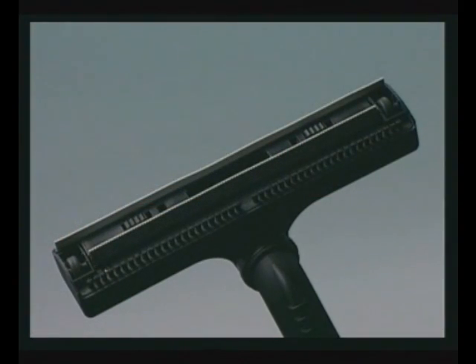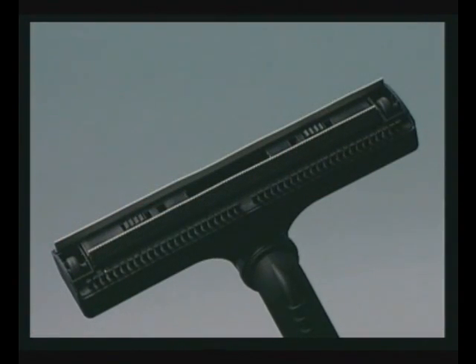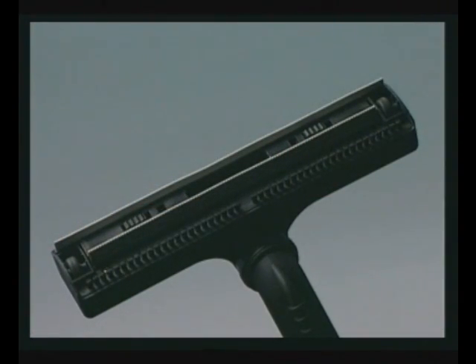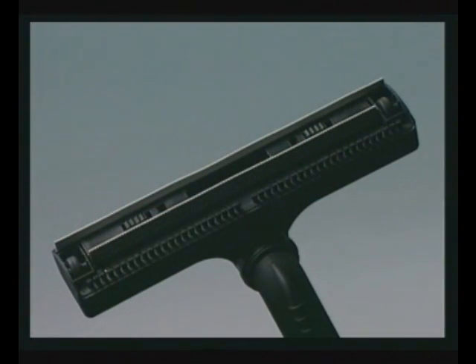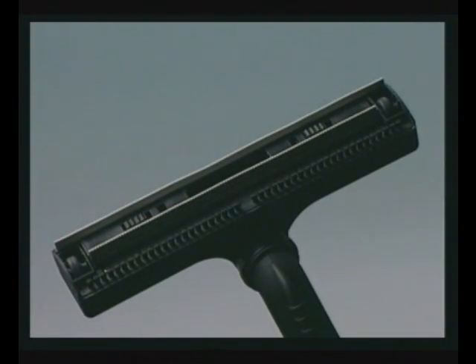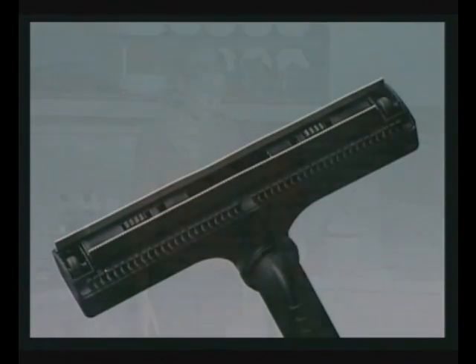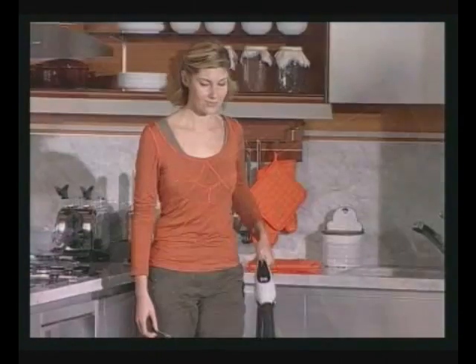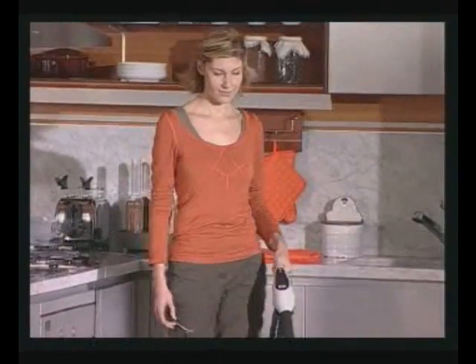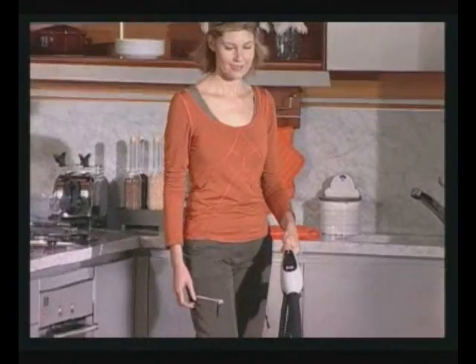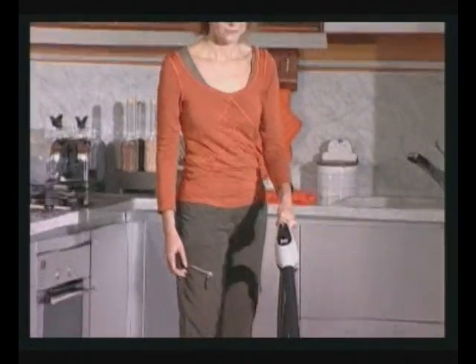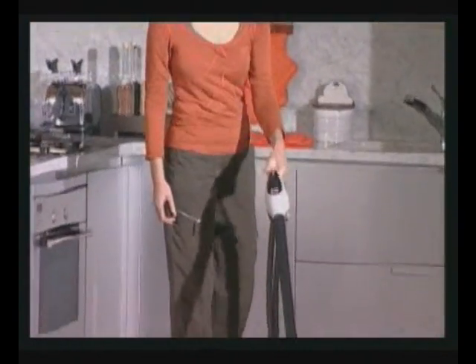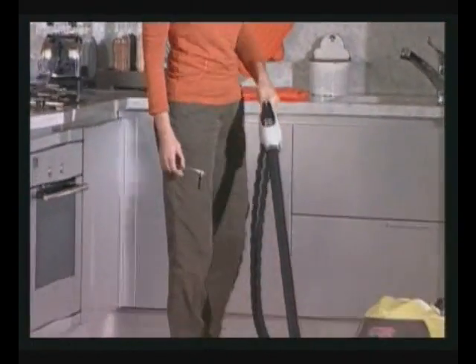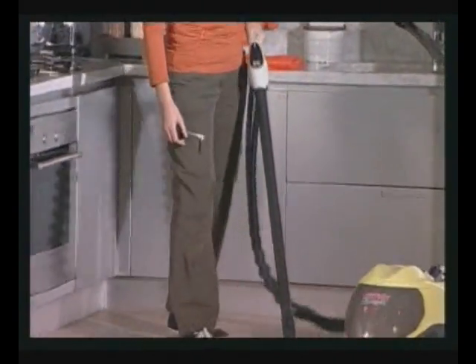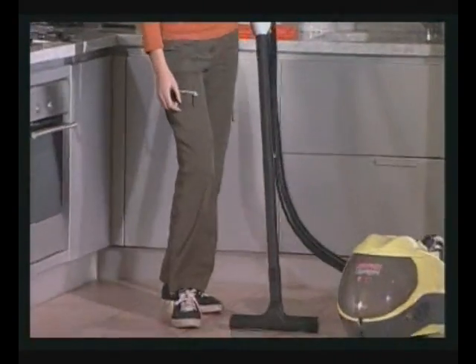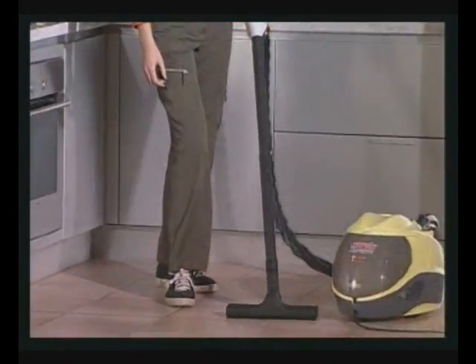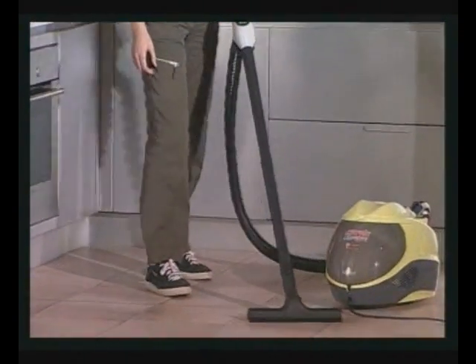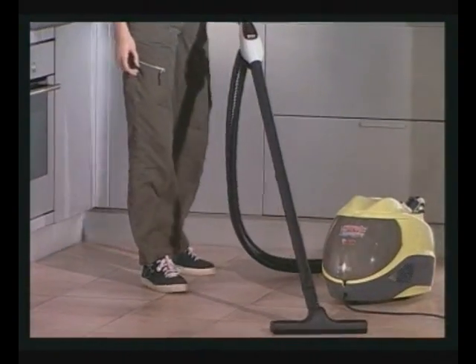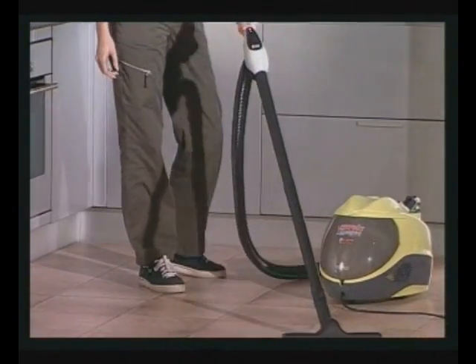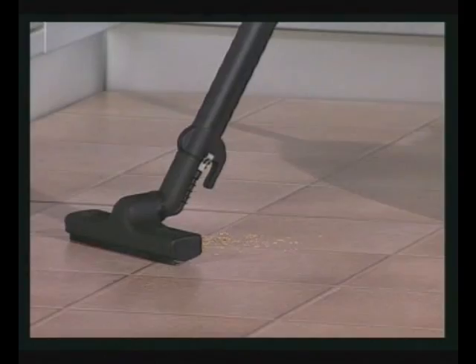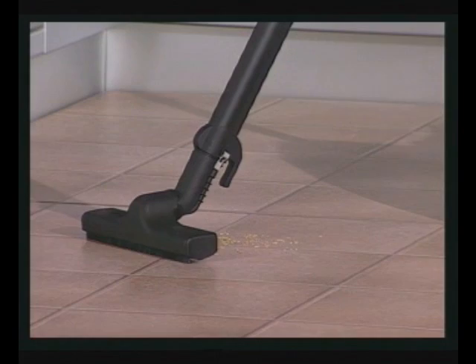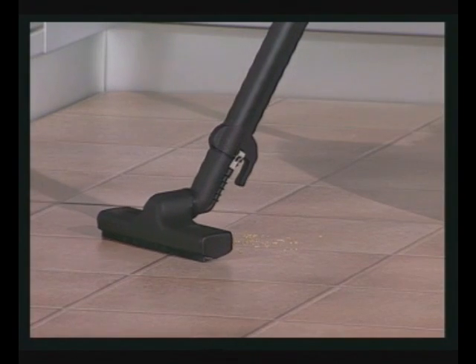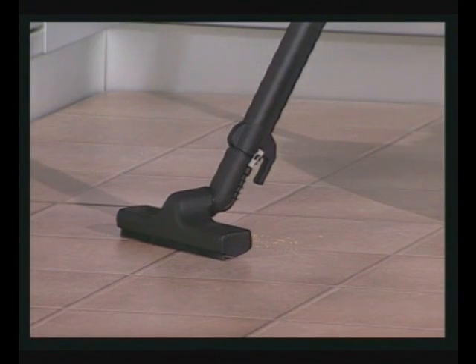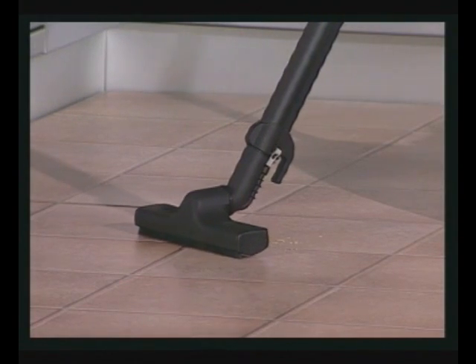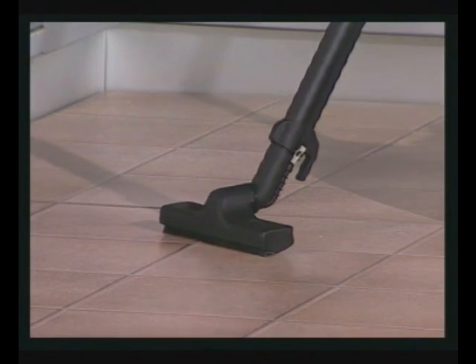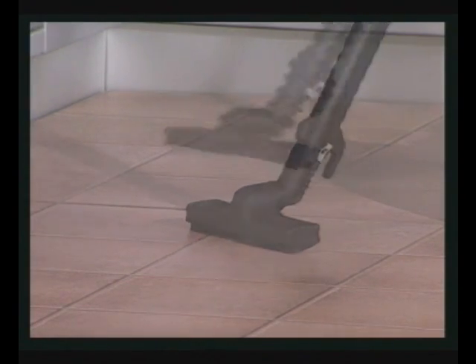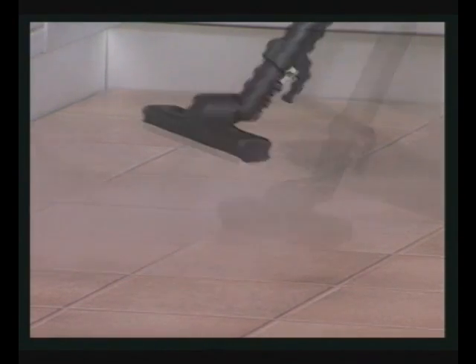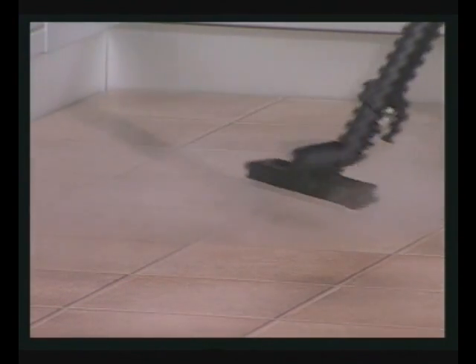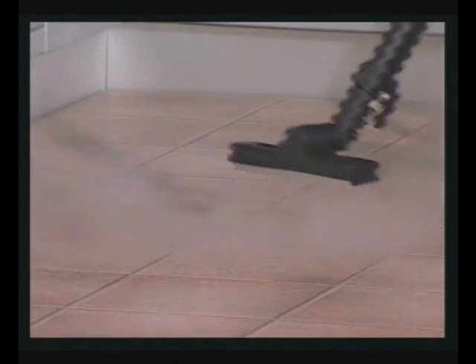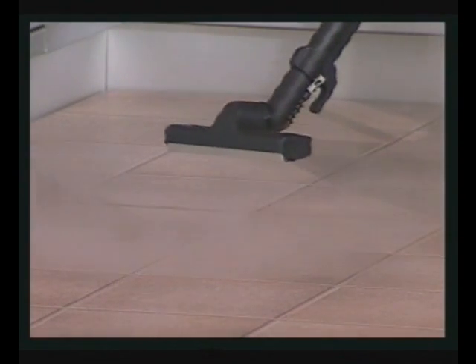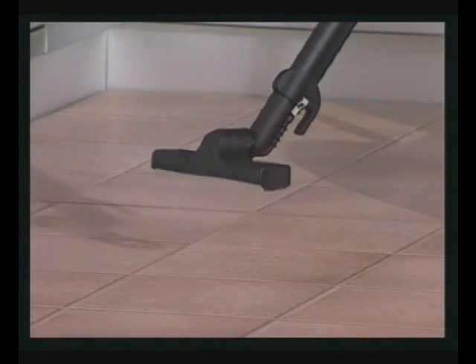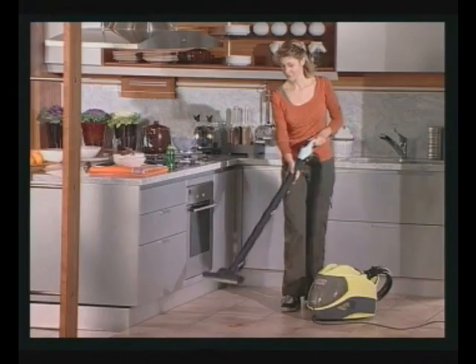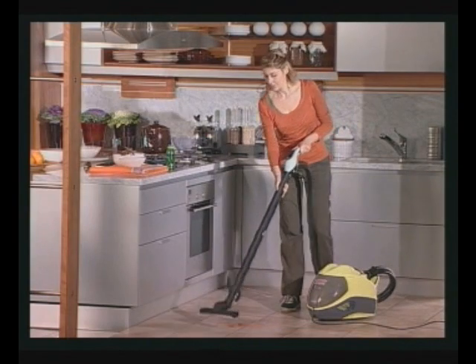Use the wiper plate to wash and dry hard floor surfaces. If the floor is not very dirty, use steam and vacuum at the same time. If it is quite dirty, it is best to vacuum up dirt first and then clean with steam while vacuuming.